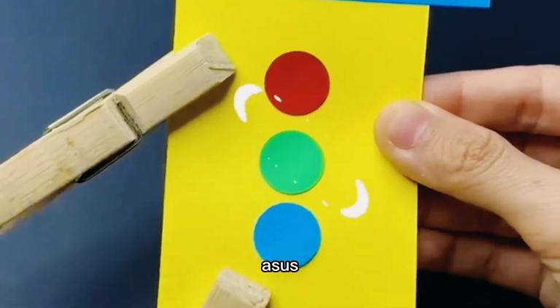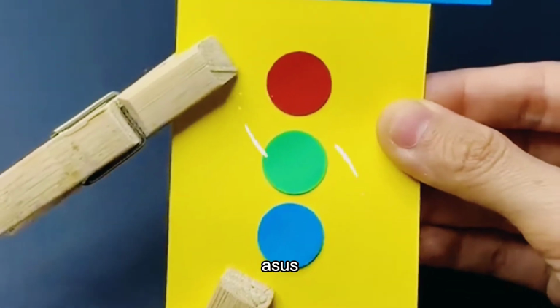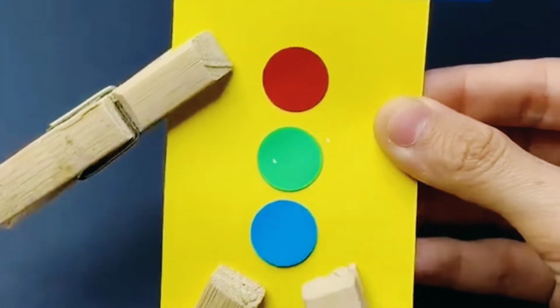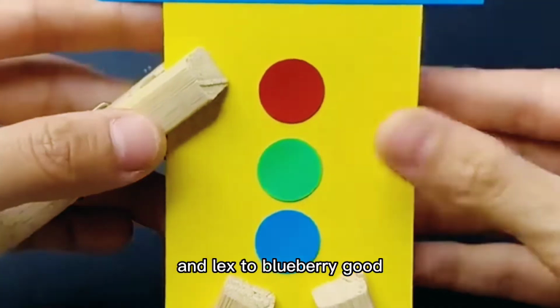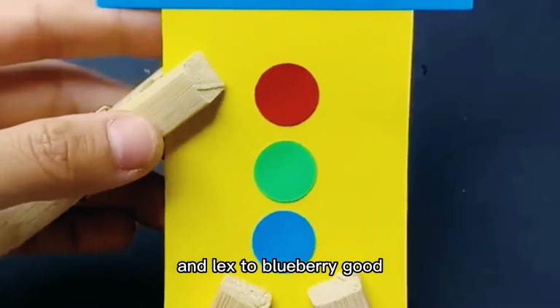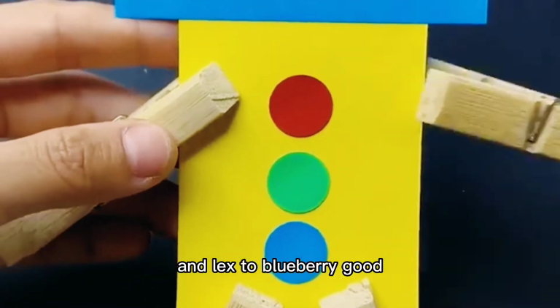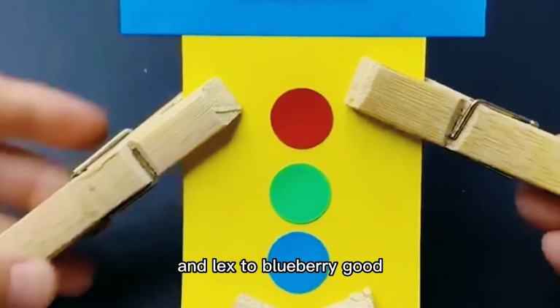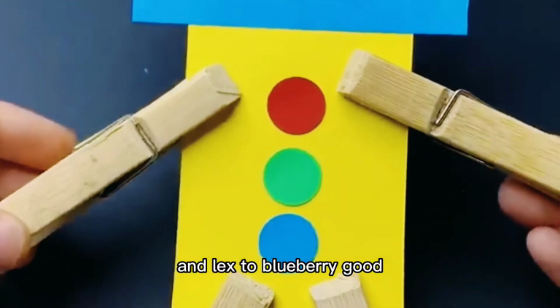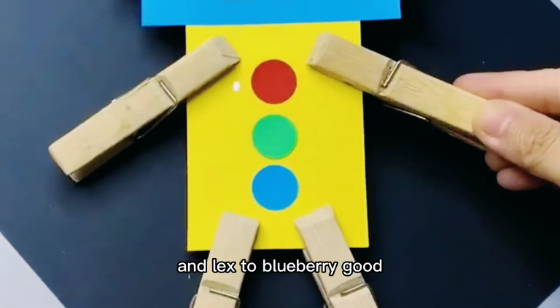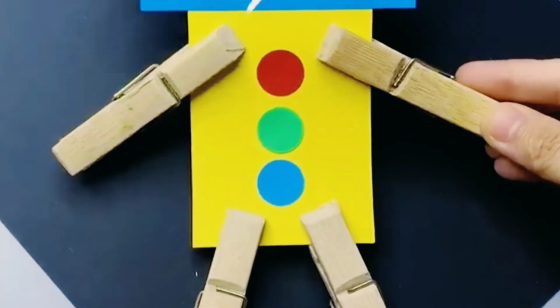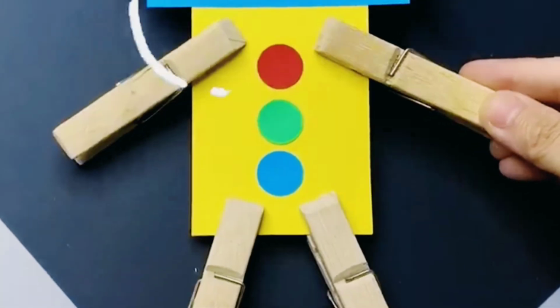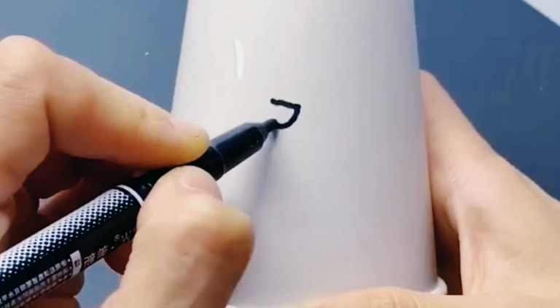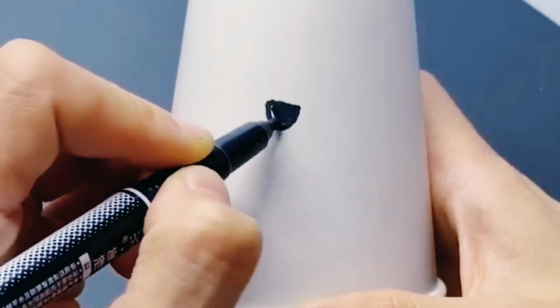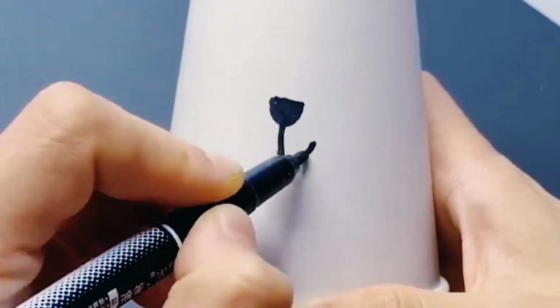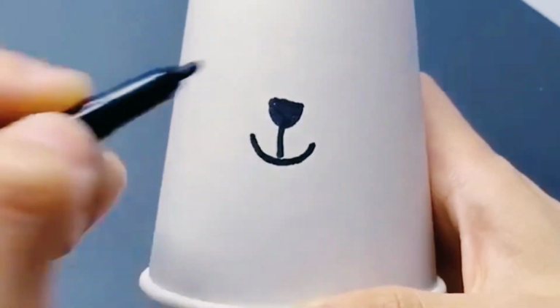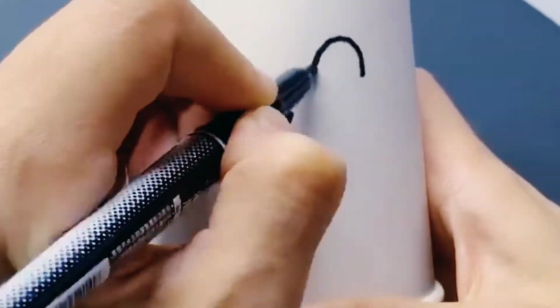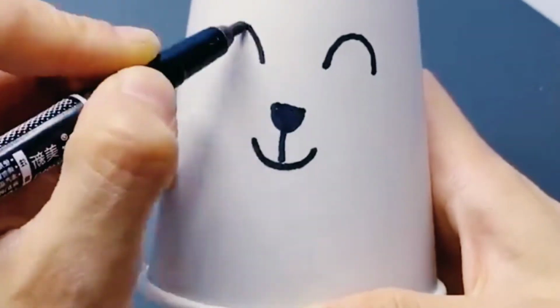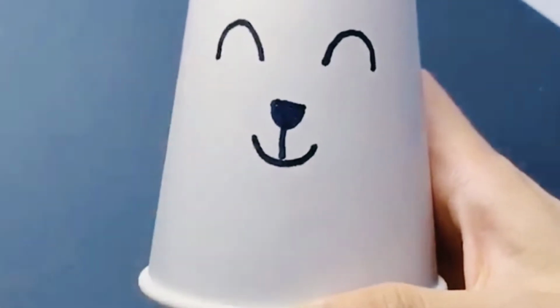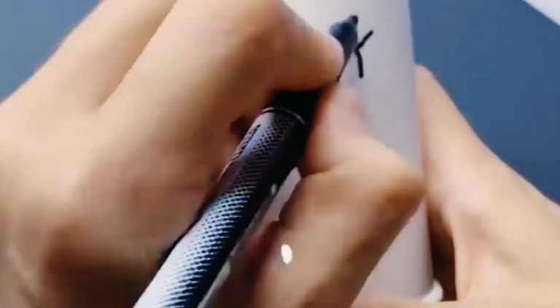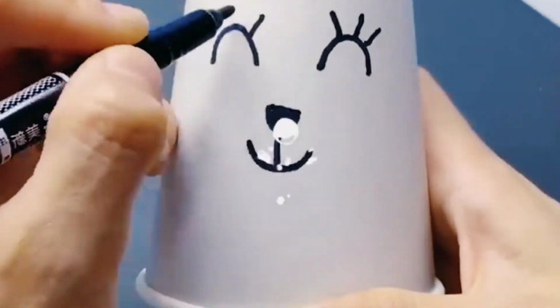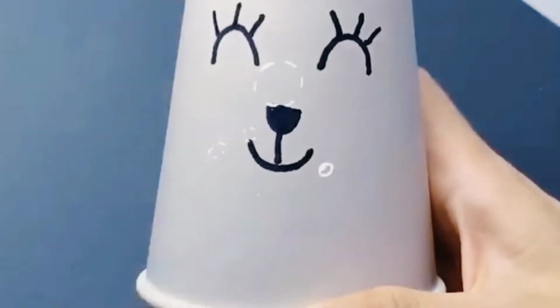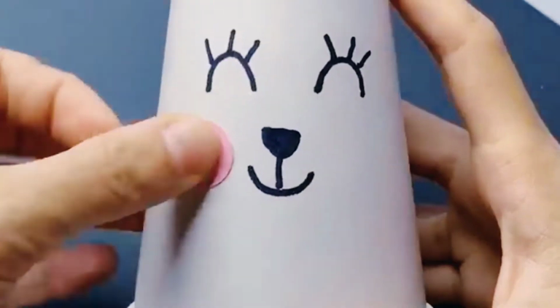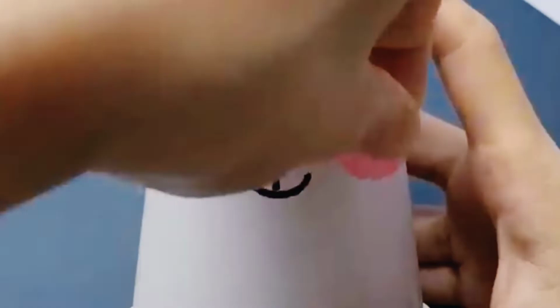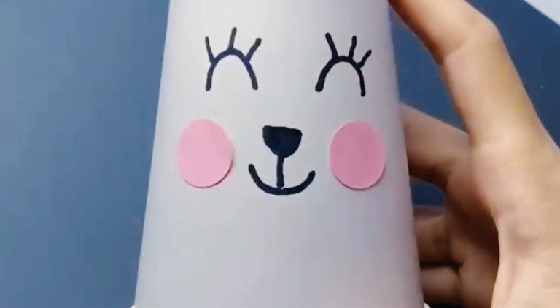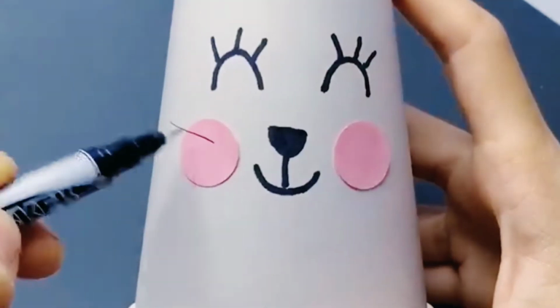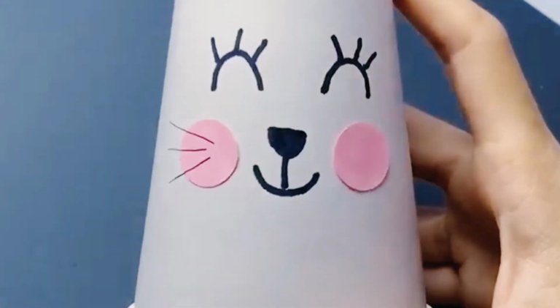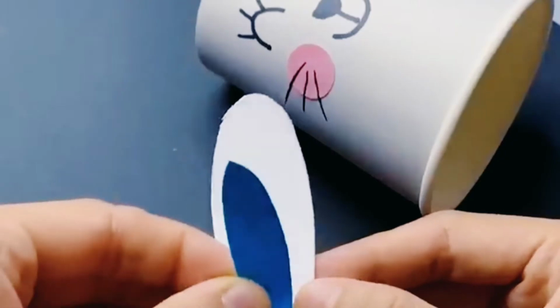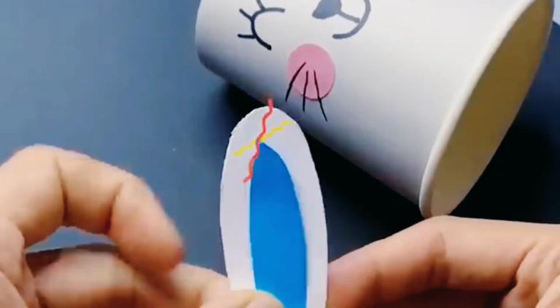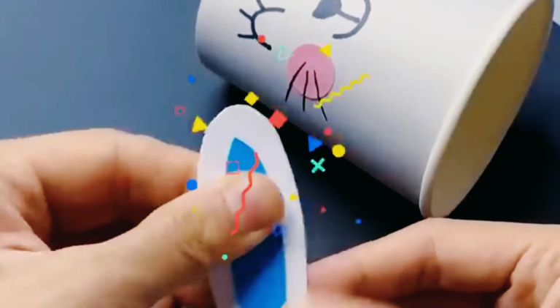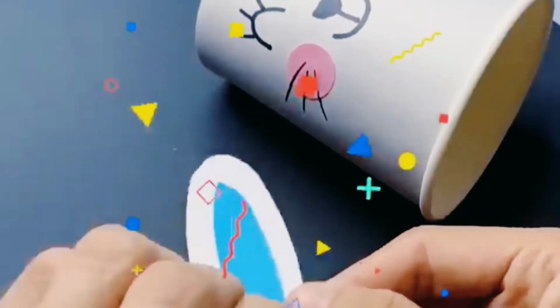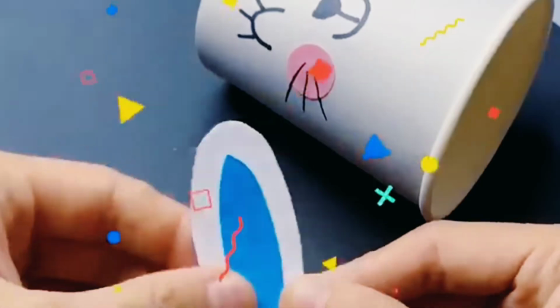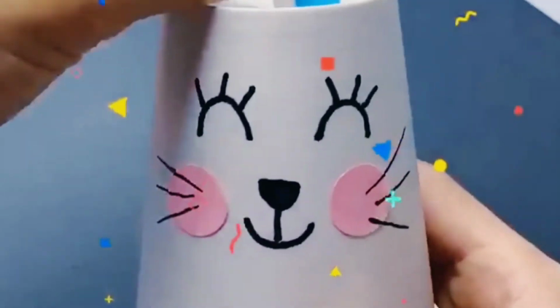Next is the craft using a cup. Take one paper cup, draw its eyes, nose and mouth, paste its ears on the top of the cup, and cut it as shown.